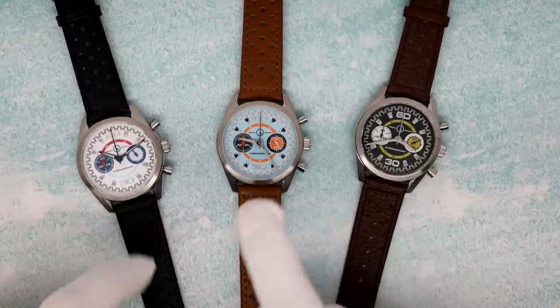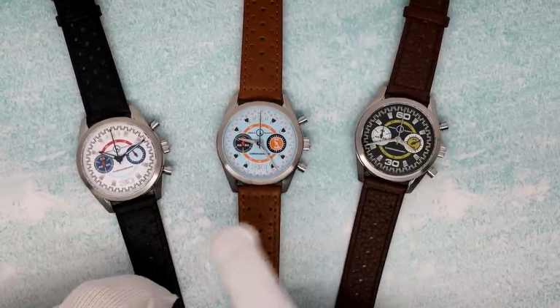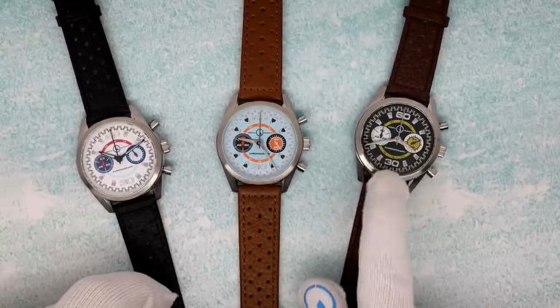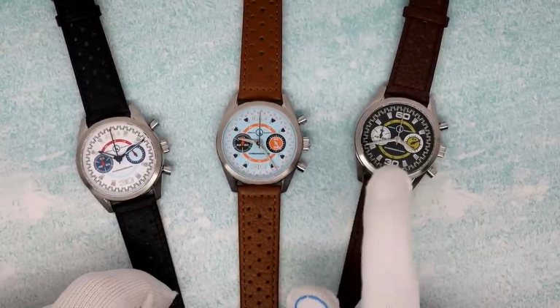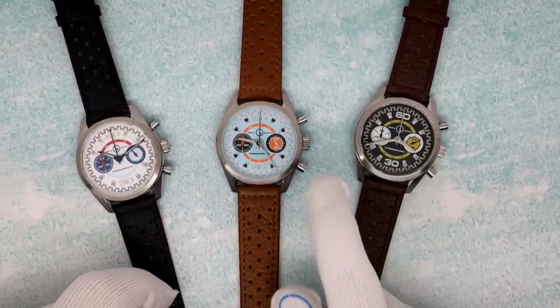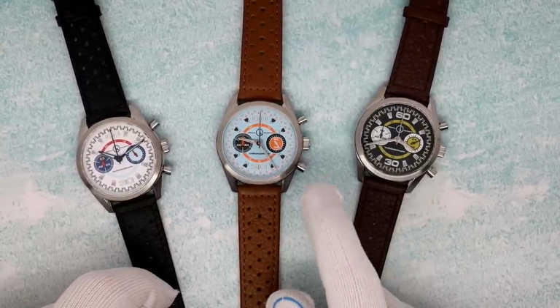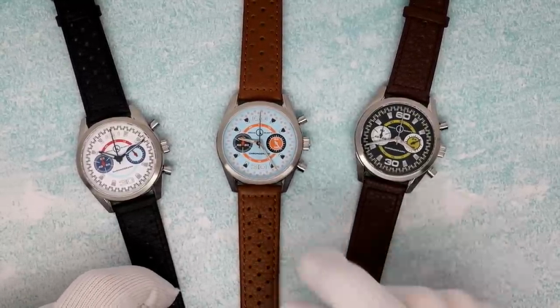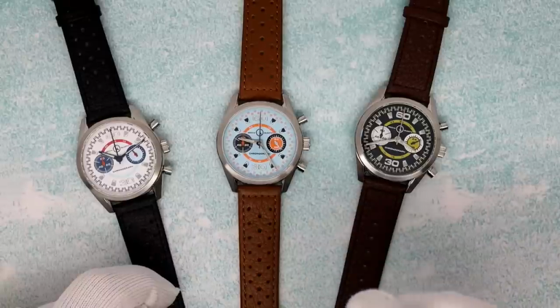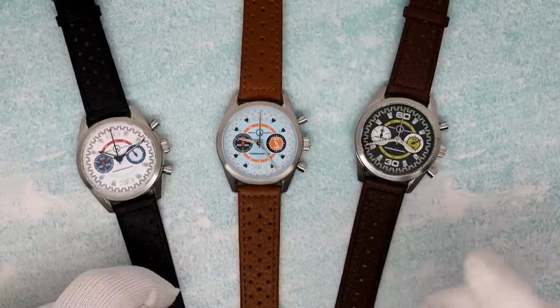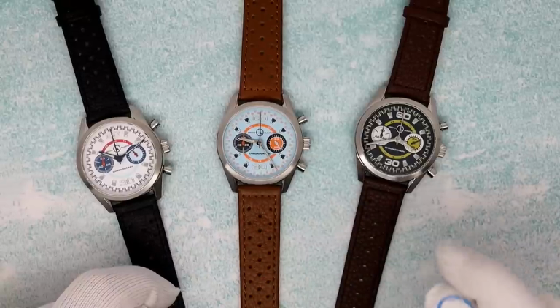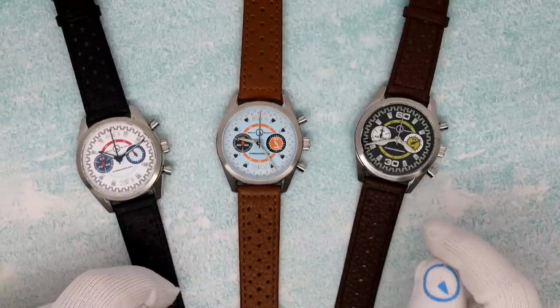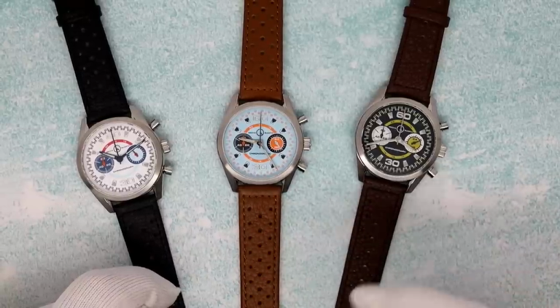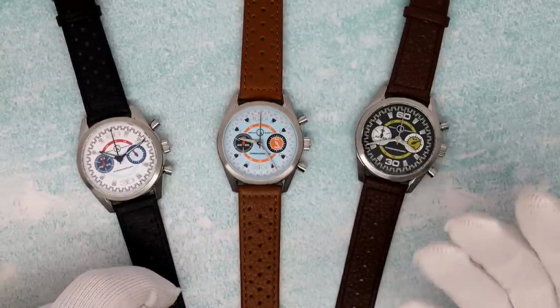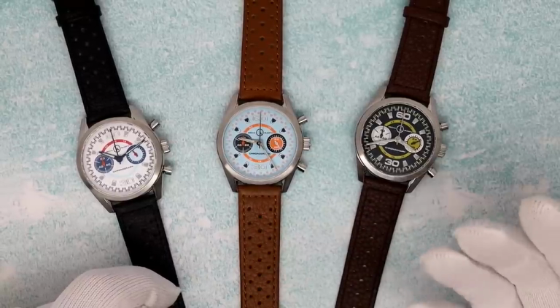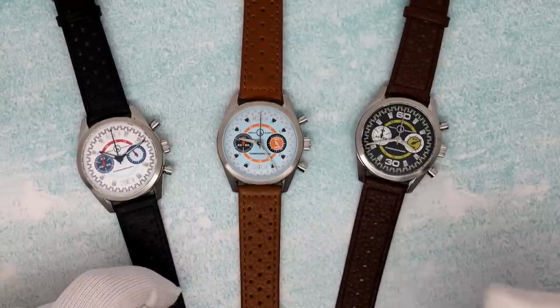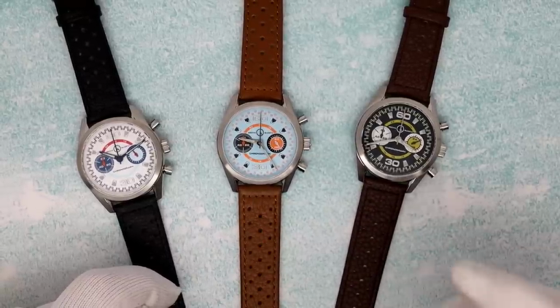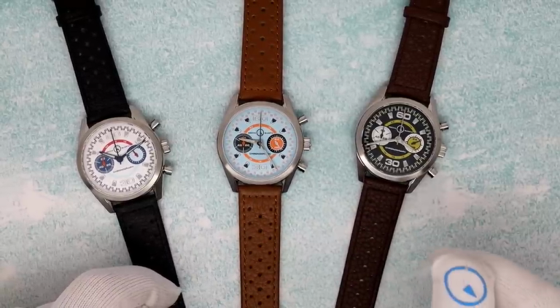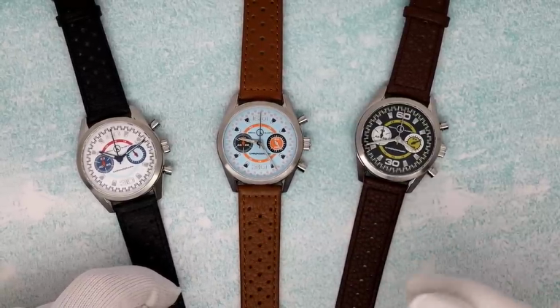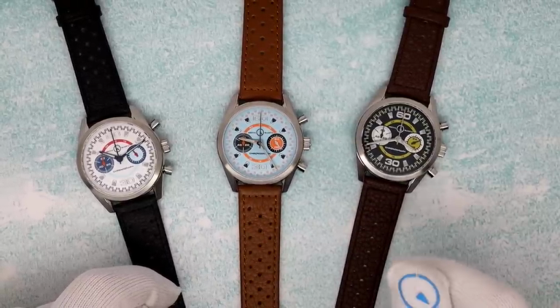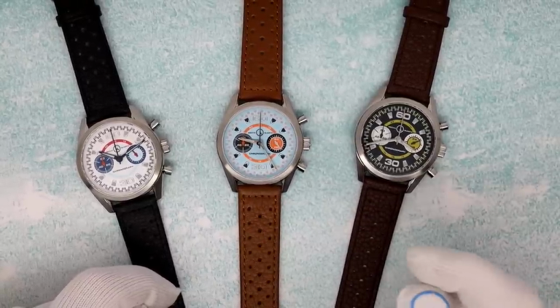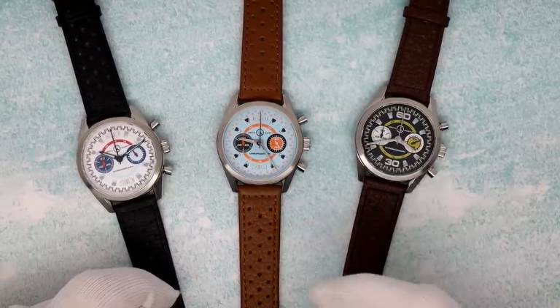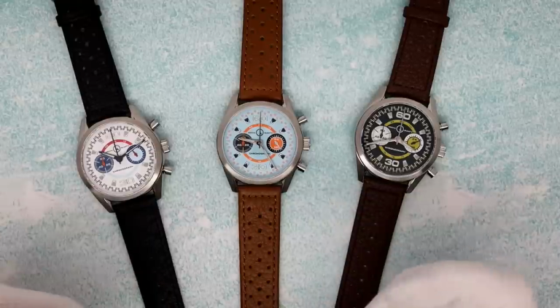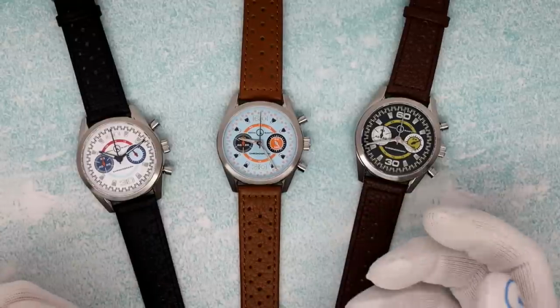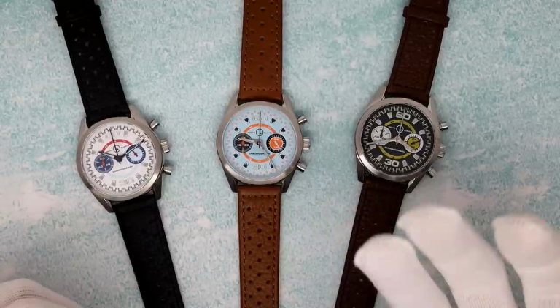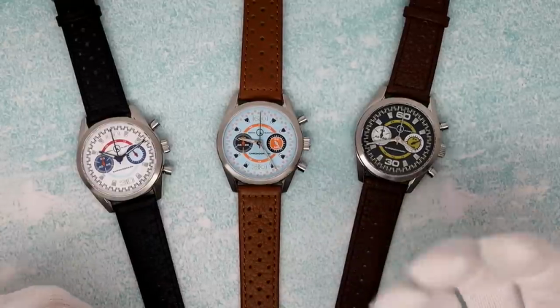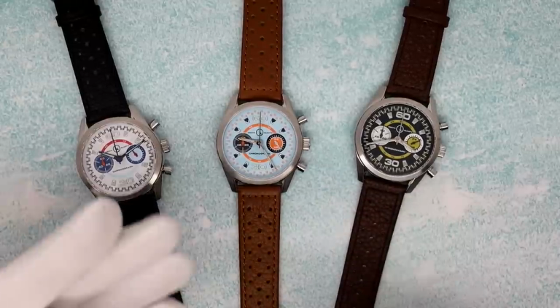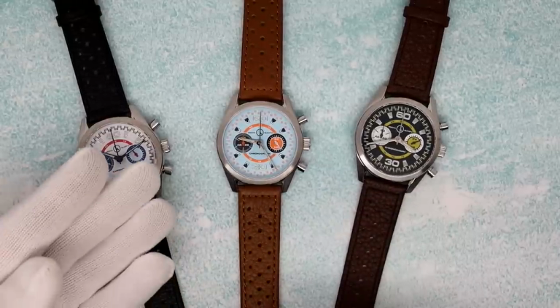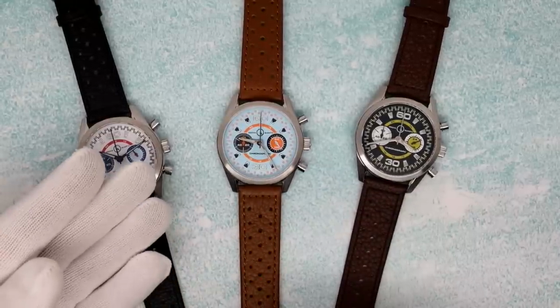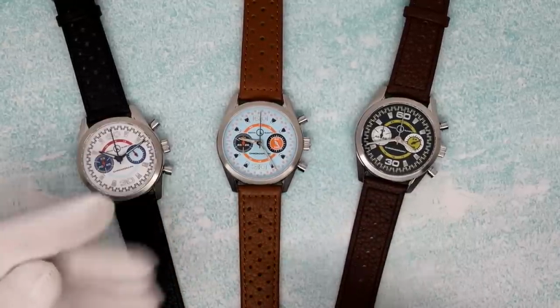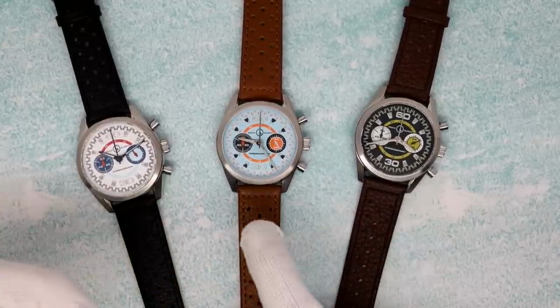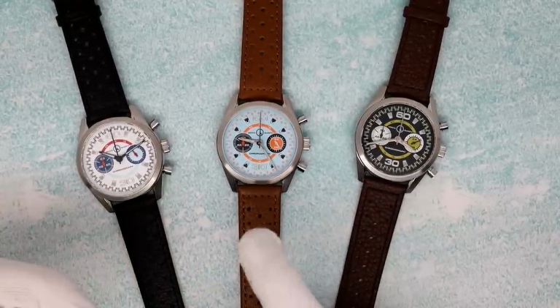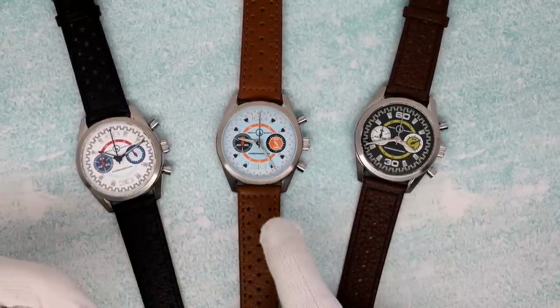They're all going to run on a VK64 movement, which is a SII Hattori — basically a Seiko Instruments movement — and mecha quartz, as I said: quartz heart, mechanical module over it to run the chrono.